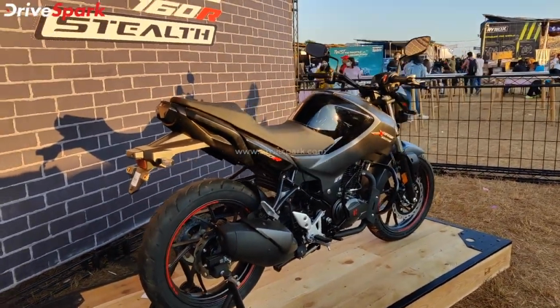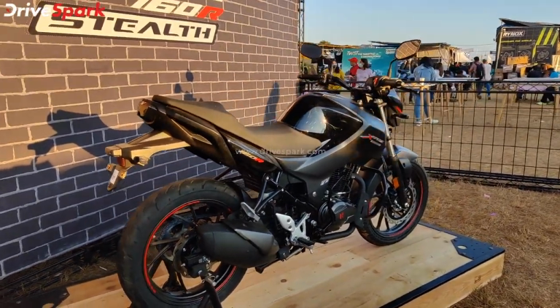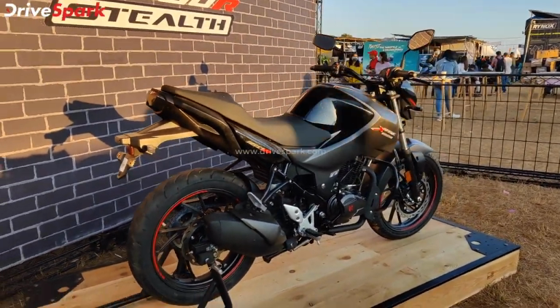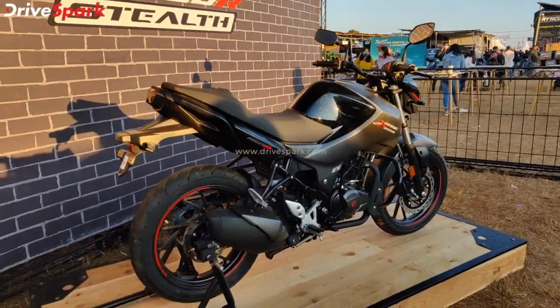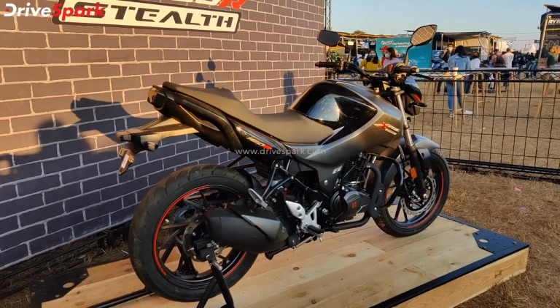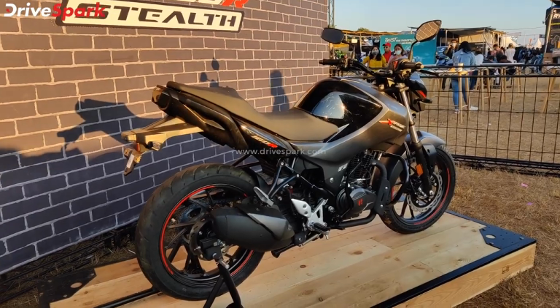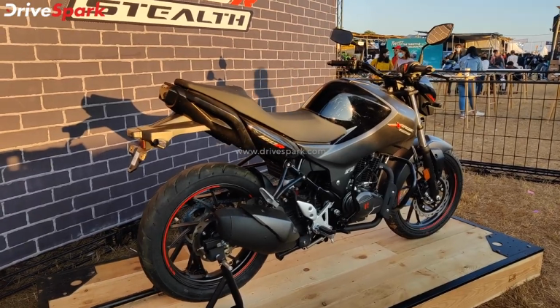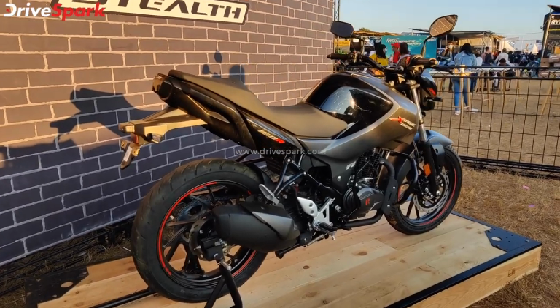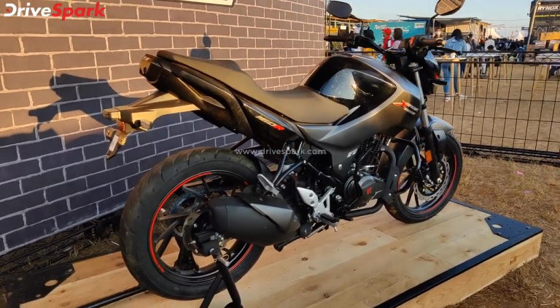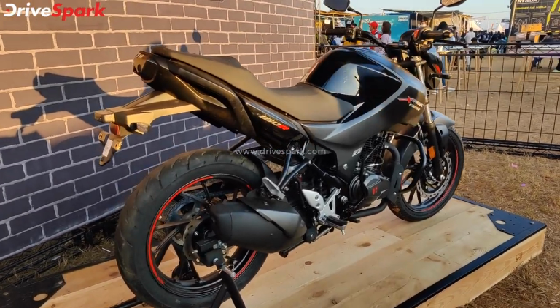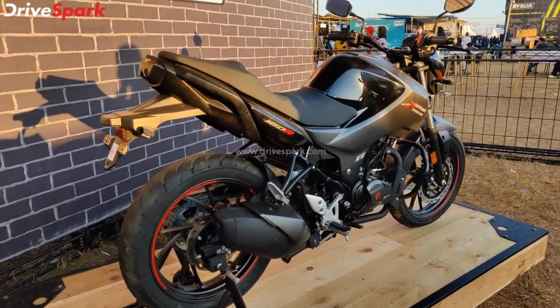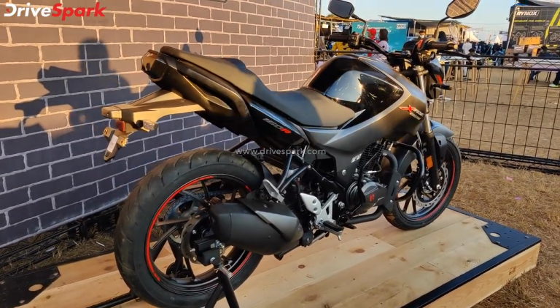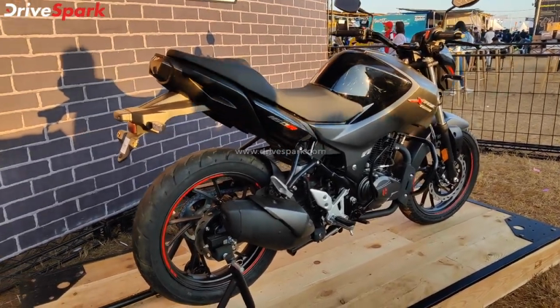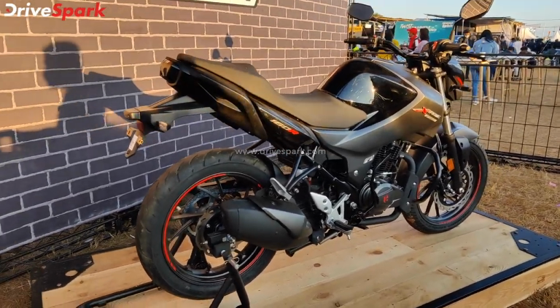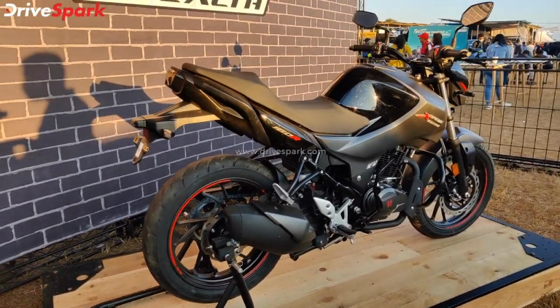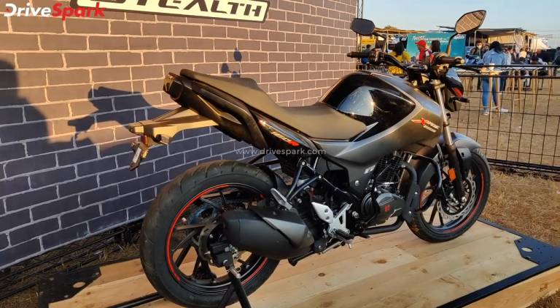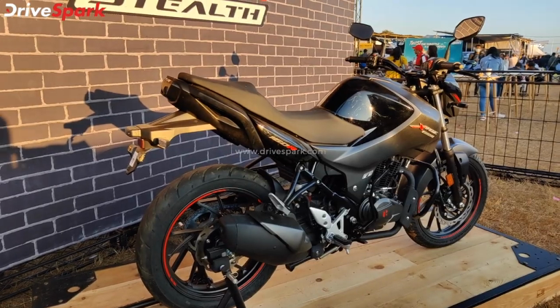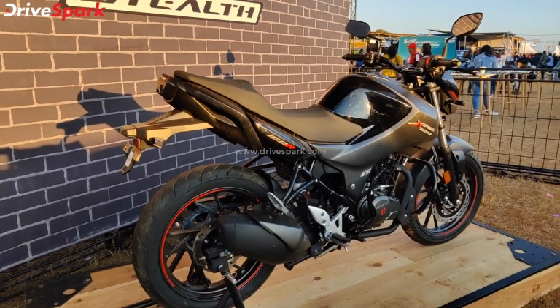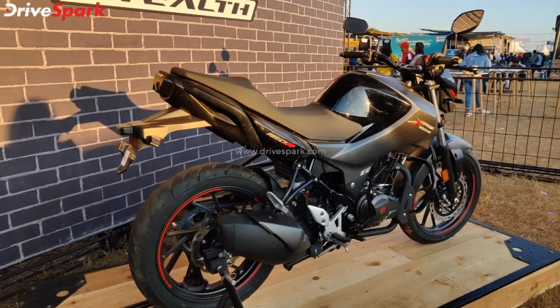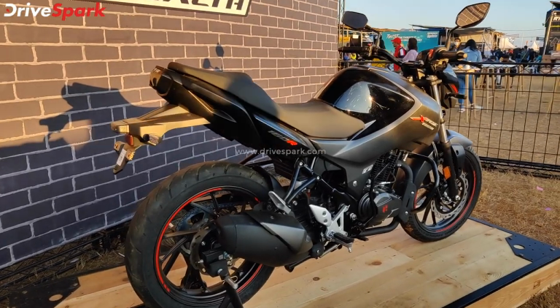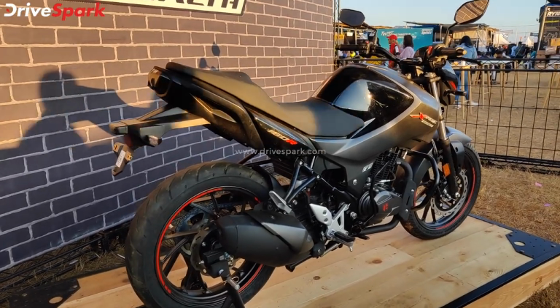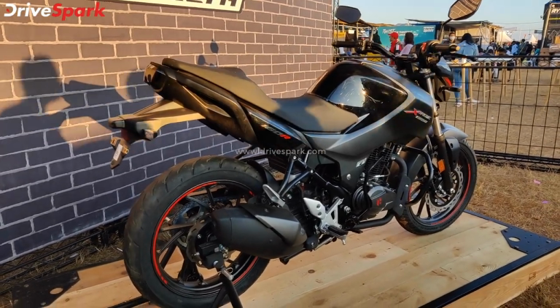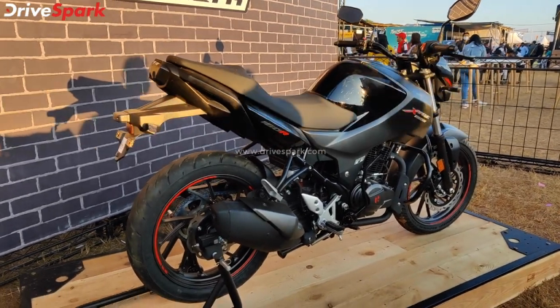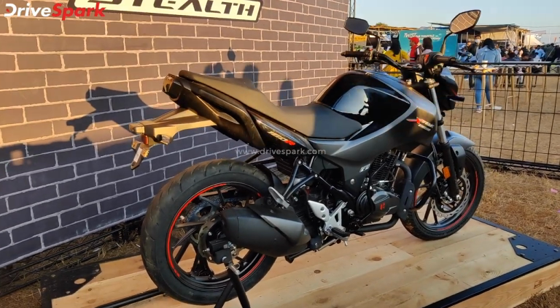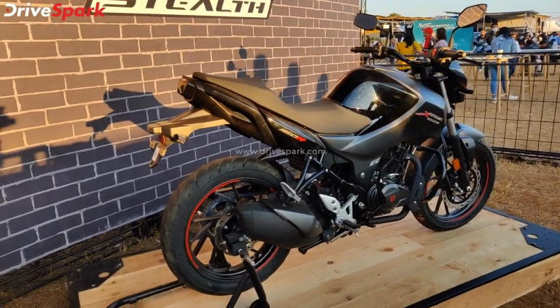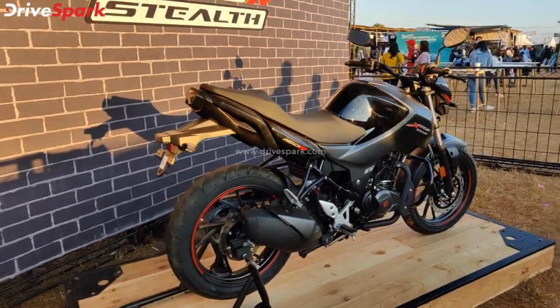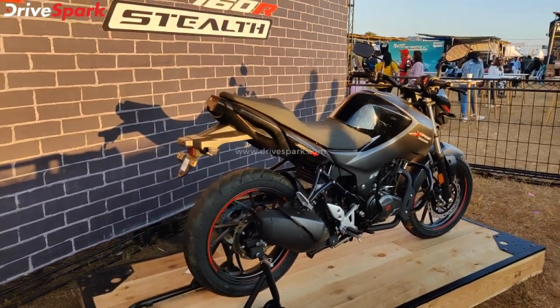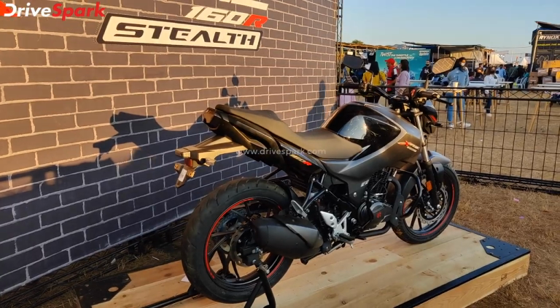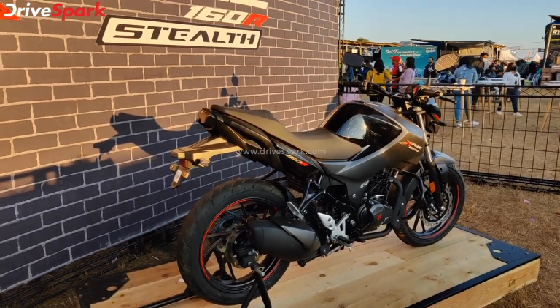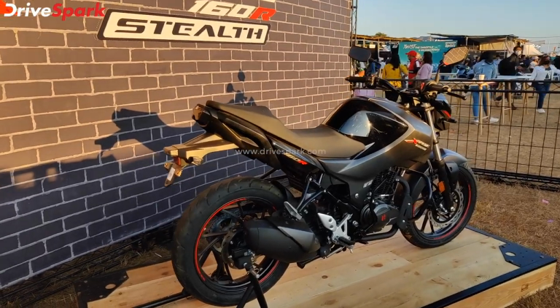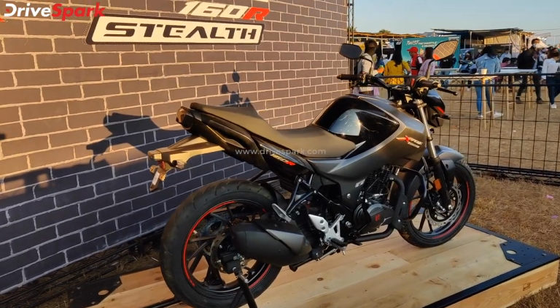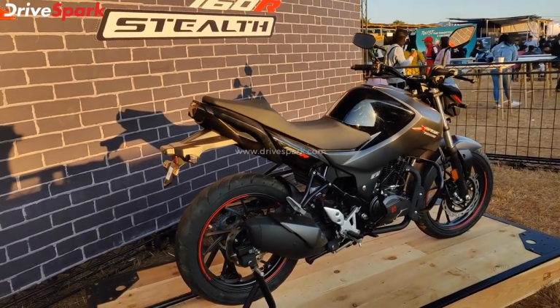It puts out 15.2 PS, around 14 bhp of power and 14 Nm of torque — one of the fastest and quickest motorcycles in its class, doing 0 to 60 in around 4.7 seconds.